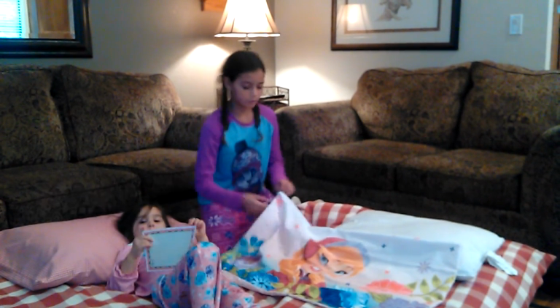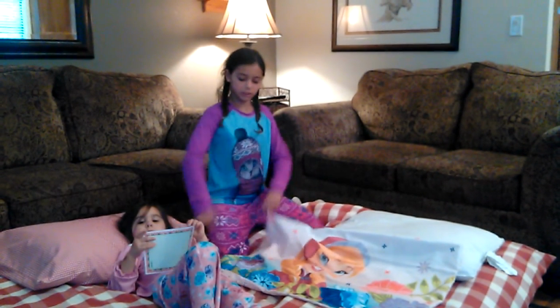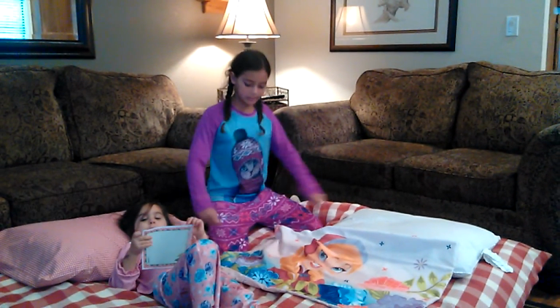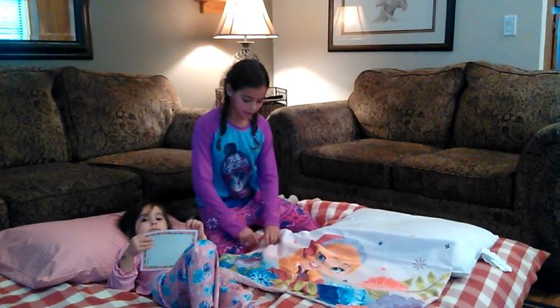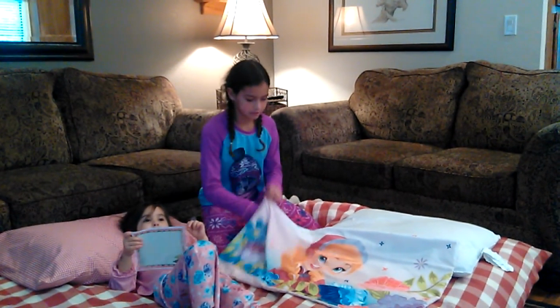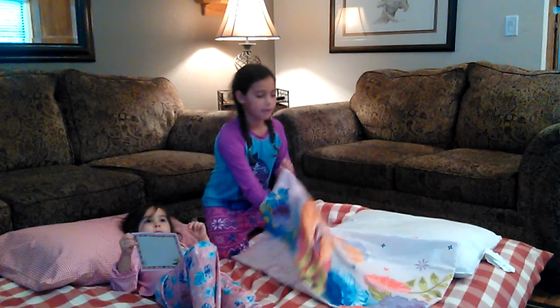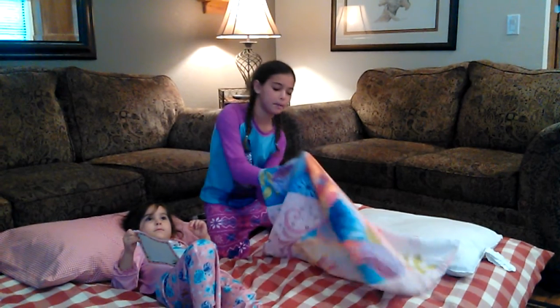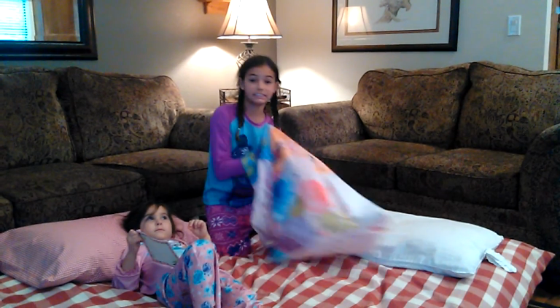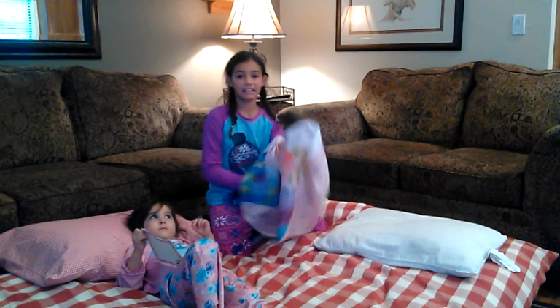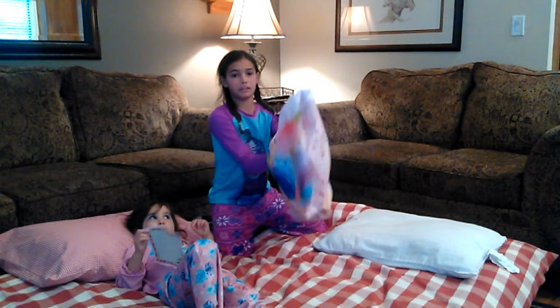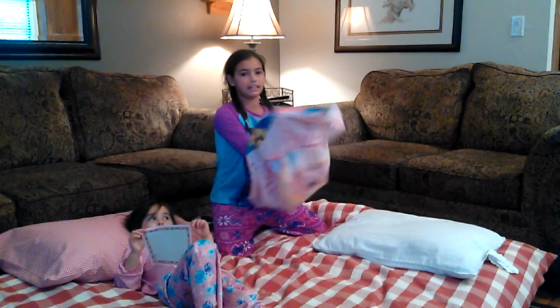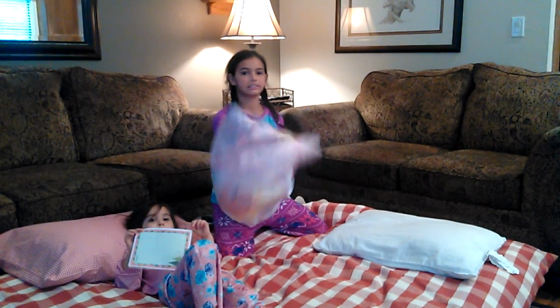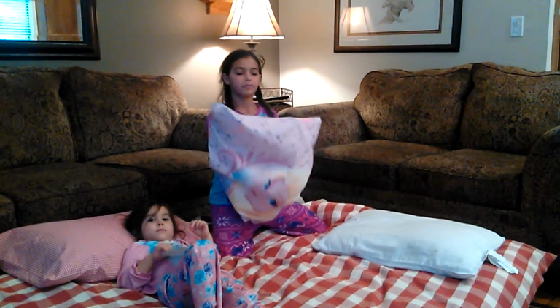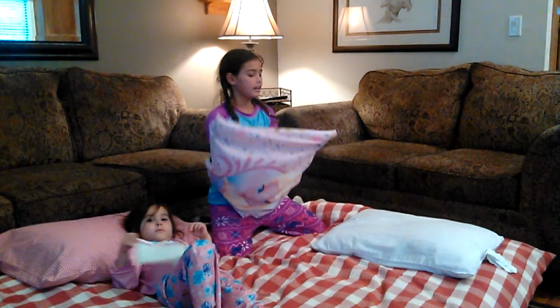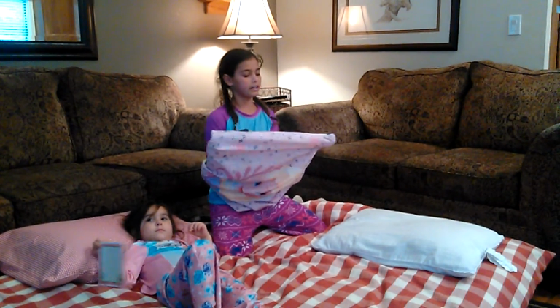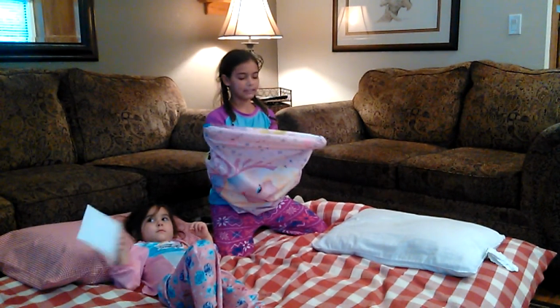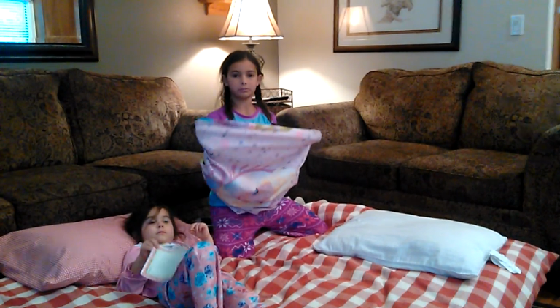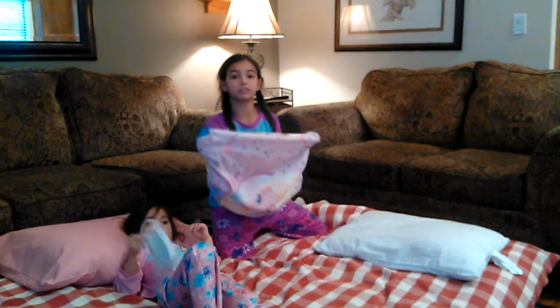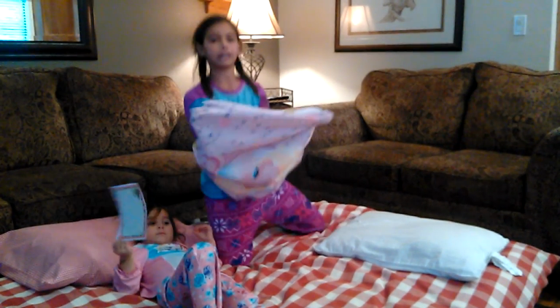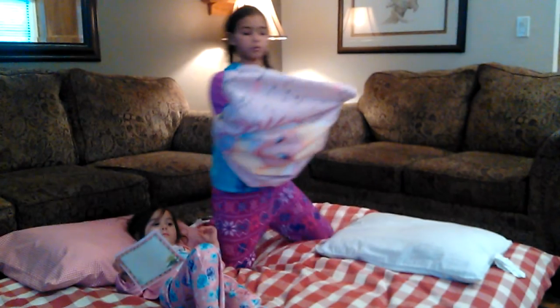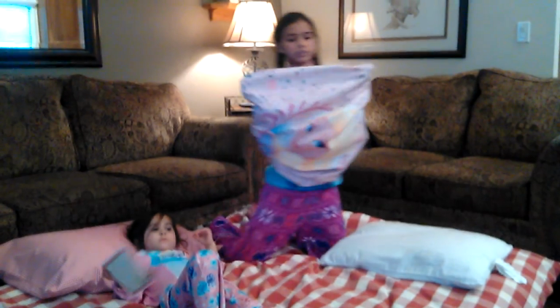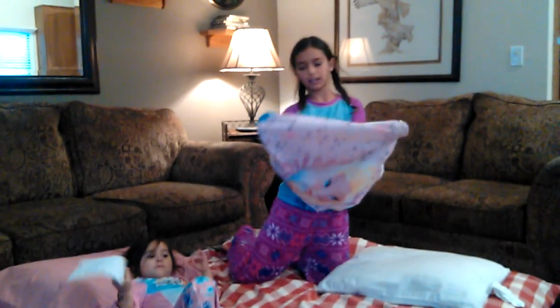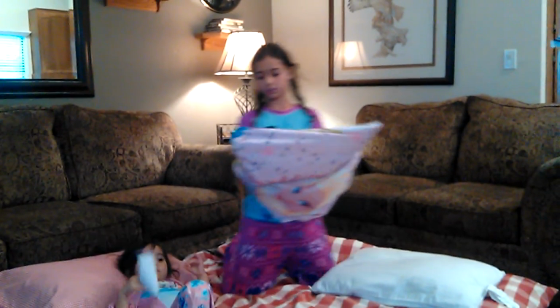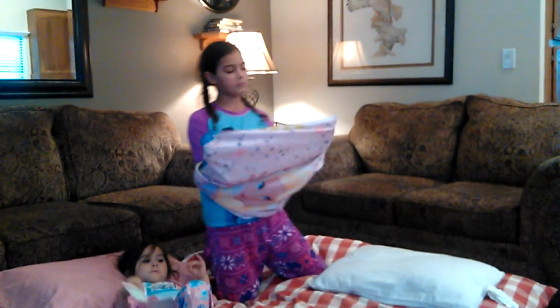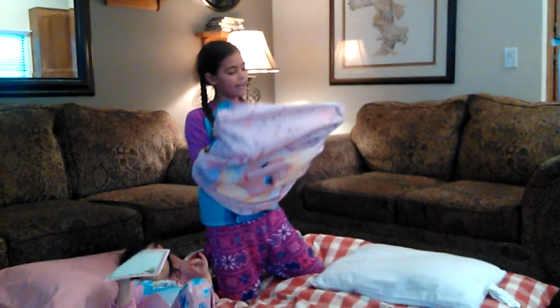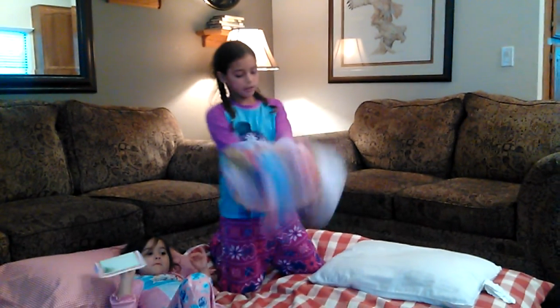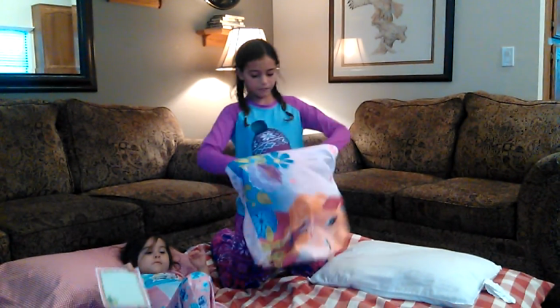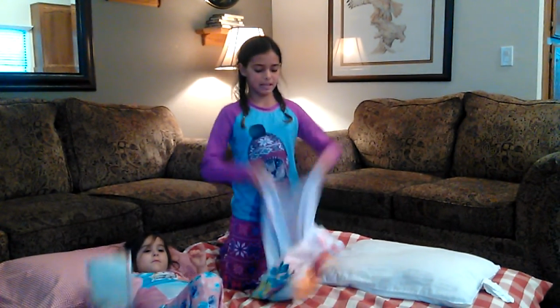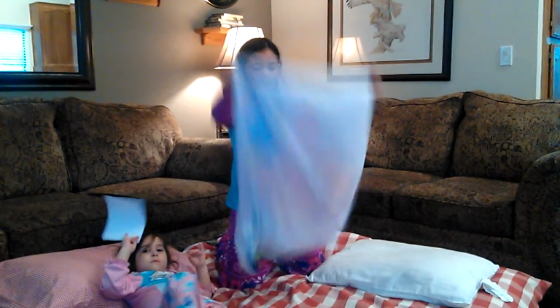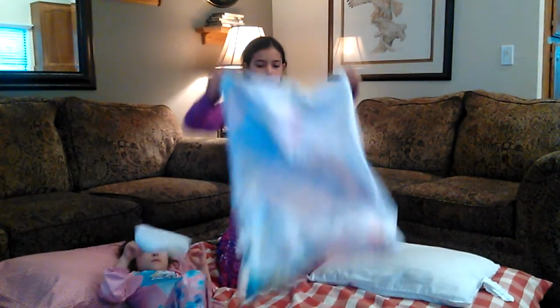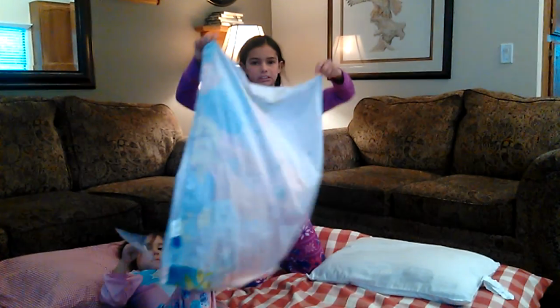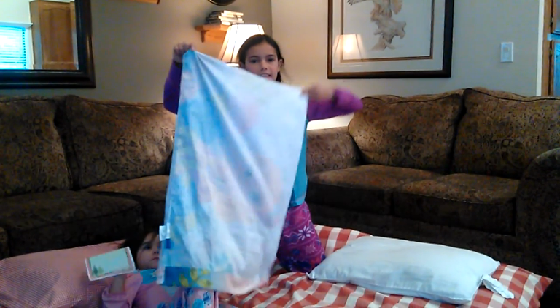First you're going to take your hands and put them inside the pillowcase. You're going to make sure you touch the corners, and then you're going to flip it inside out so it looks like this.